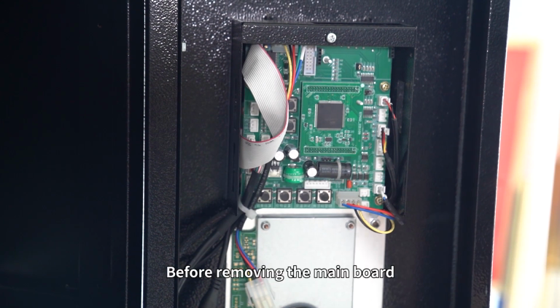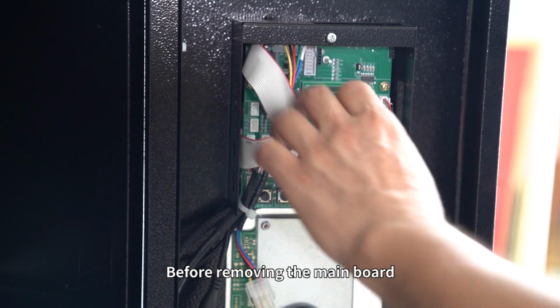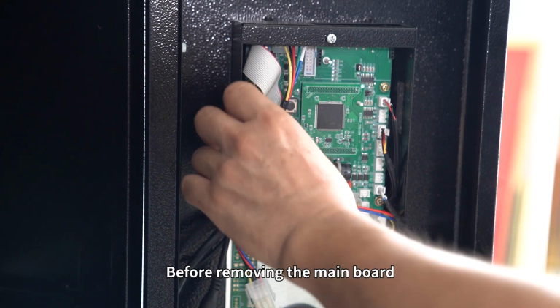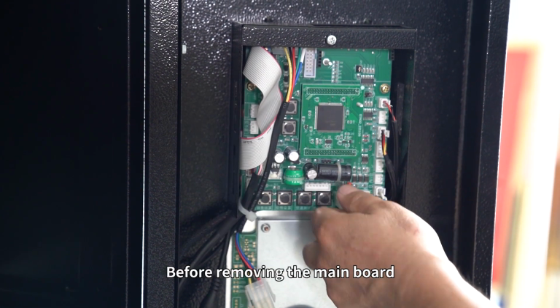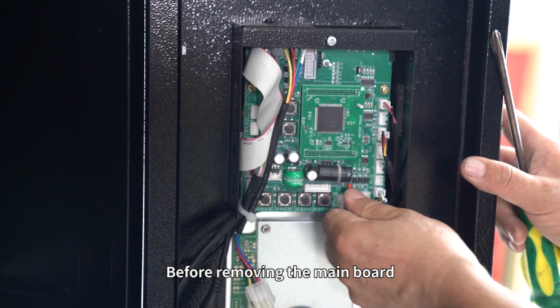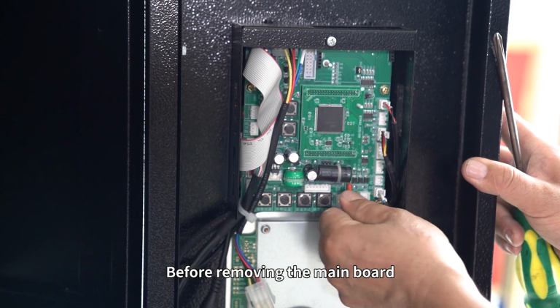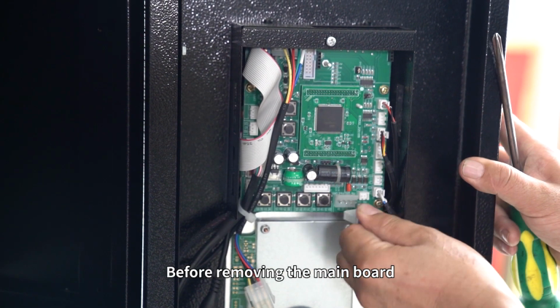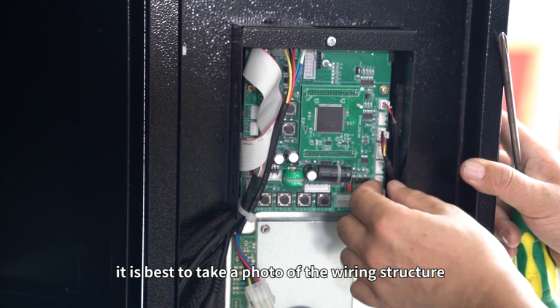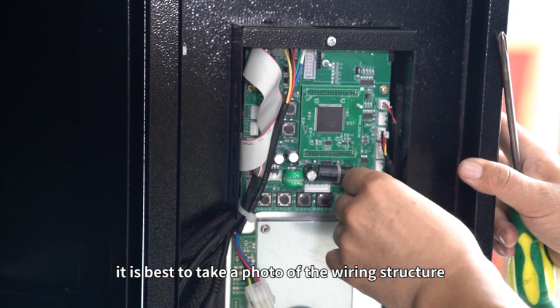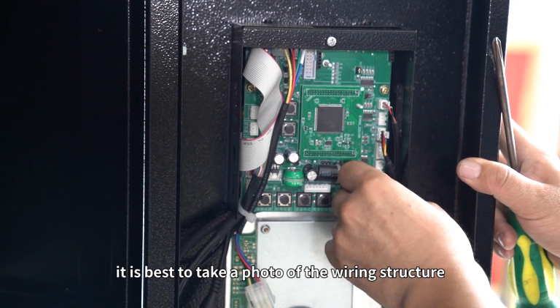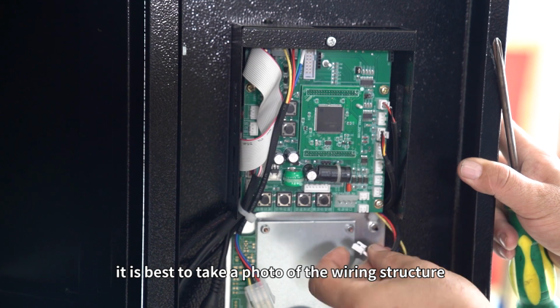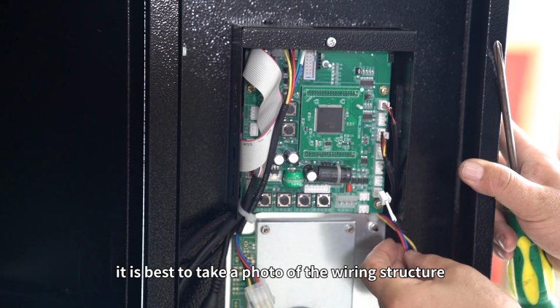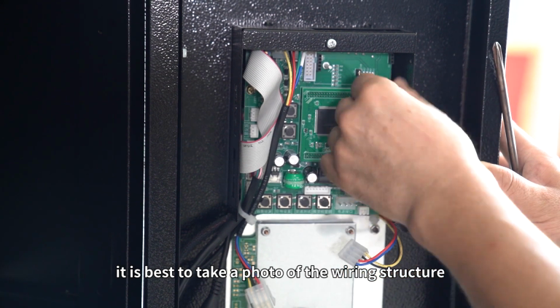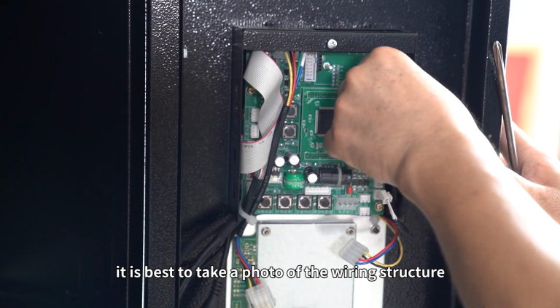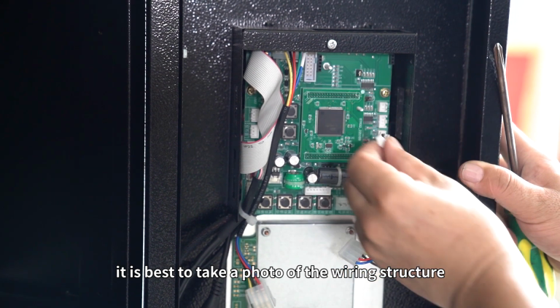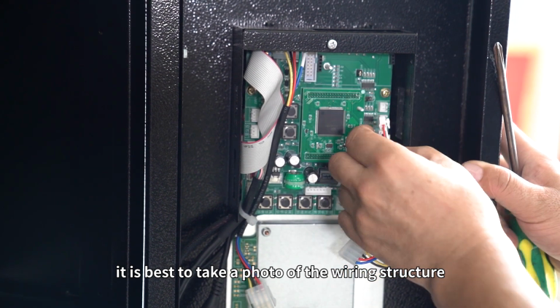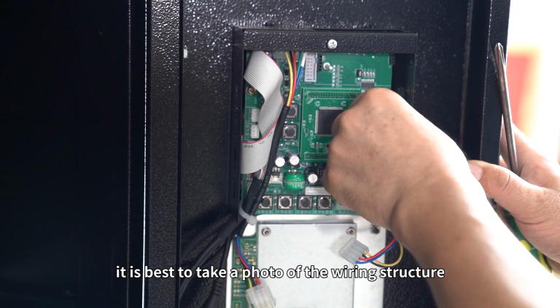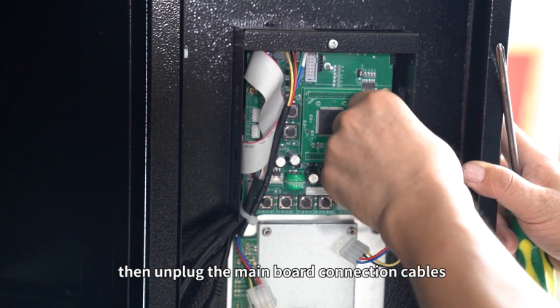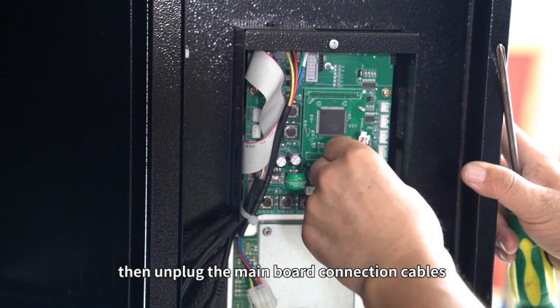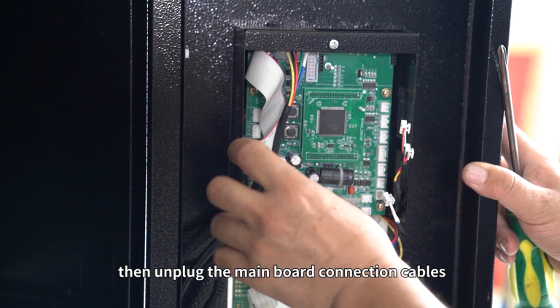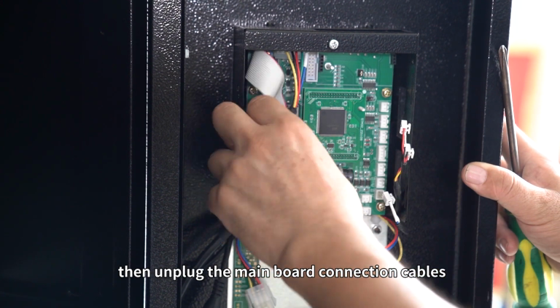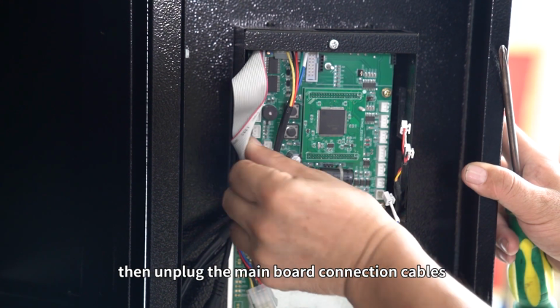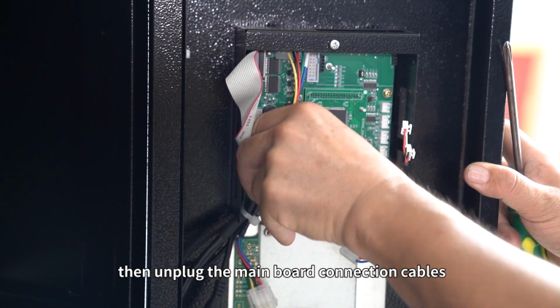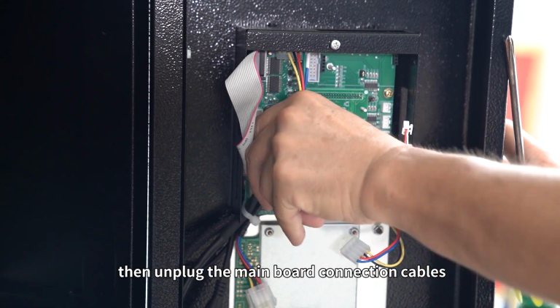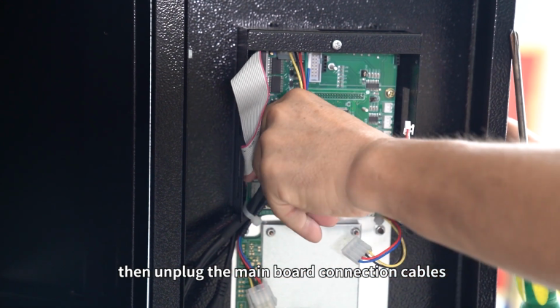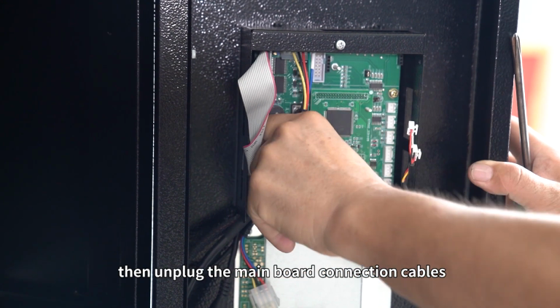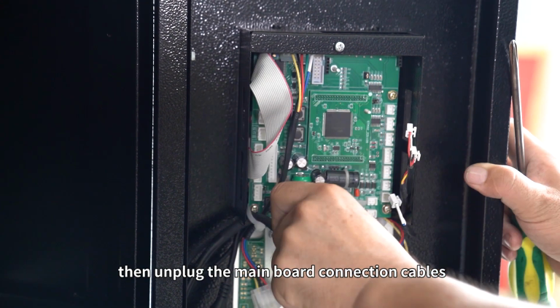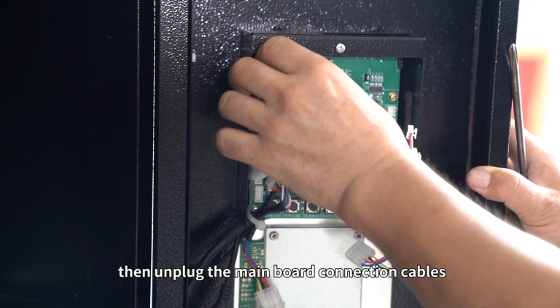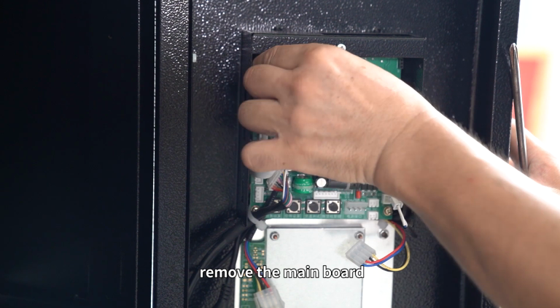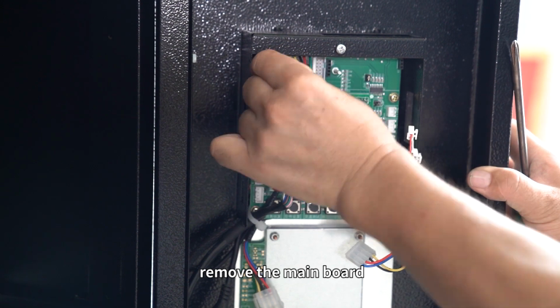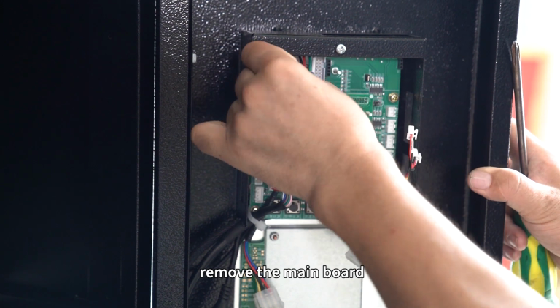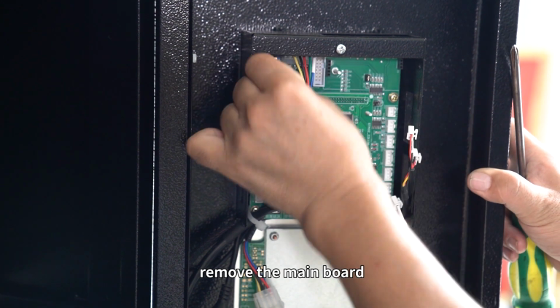Before removing the main board, it is best to take a photo of the wiring structure. Then unplug the main board connection cables. Remove the main board.